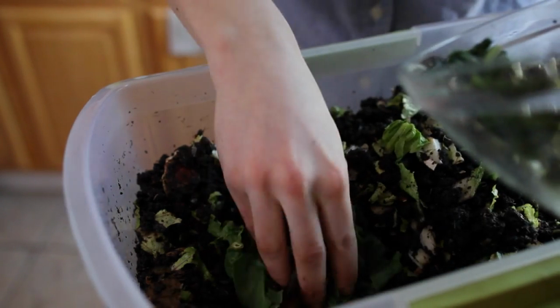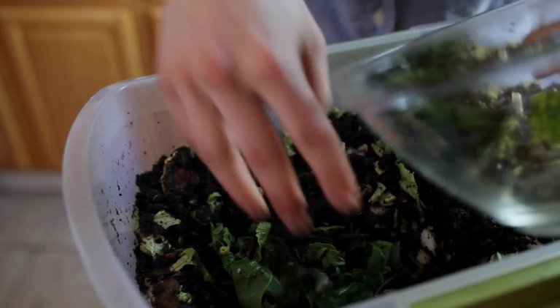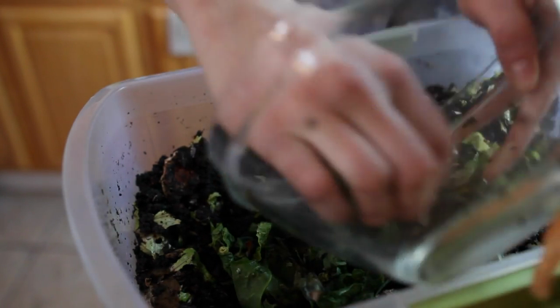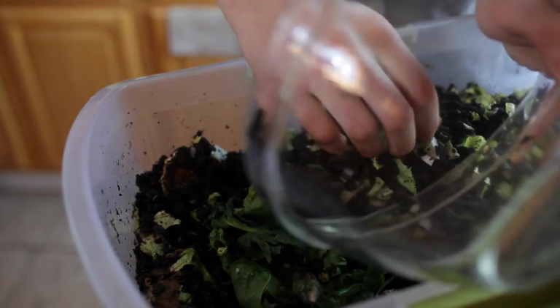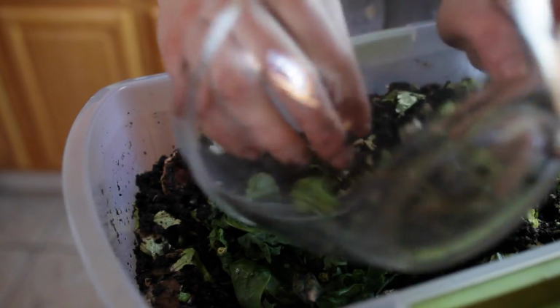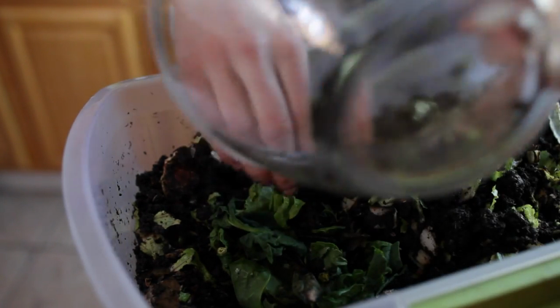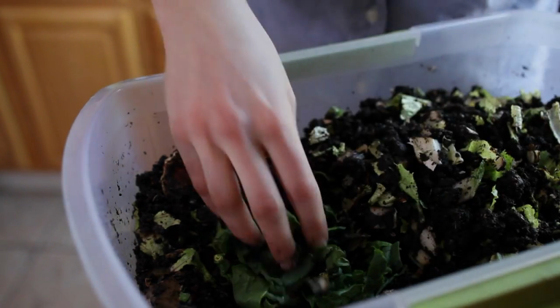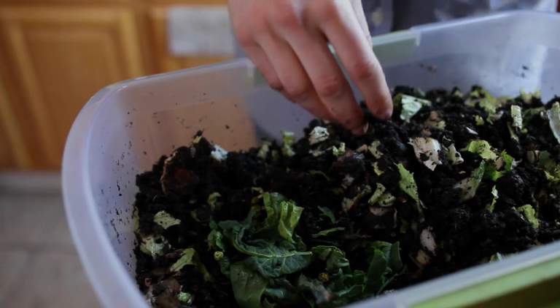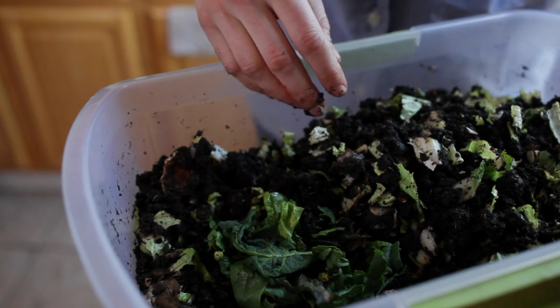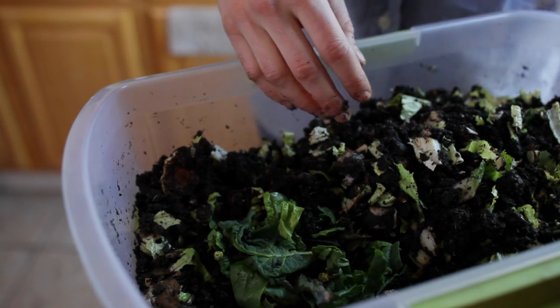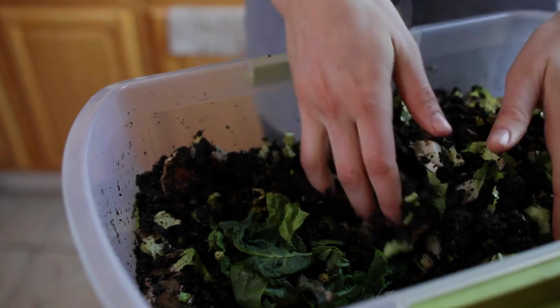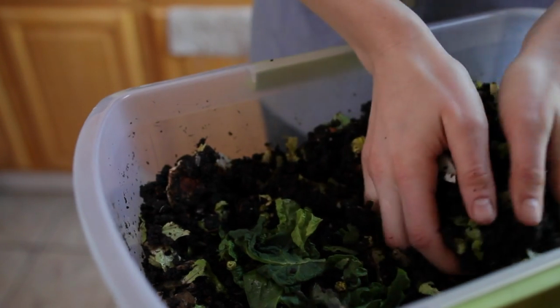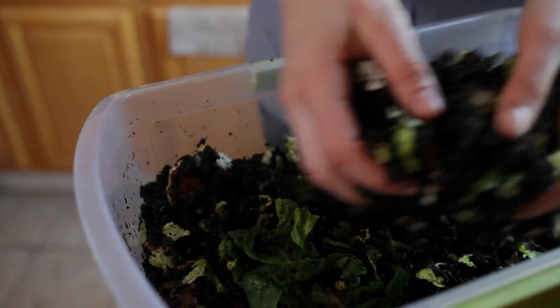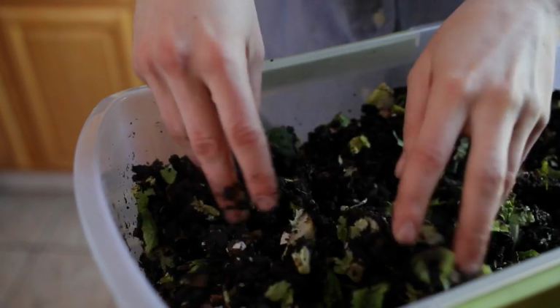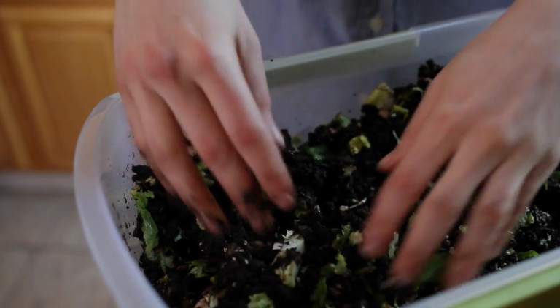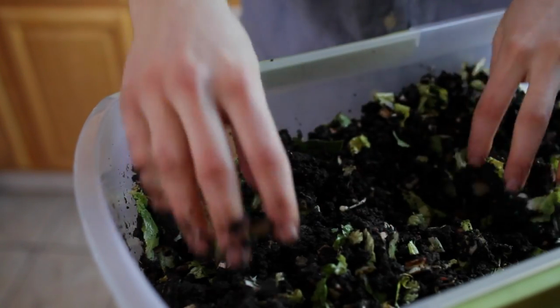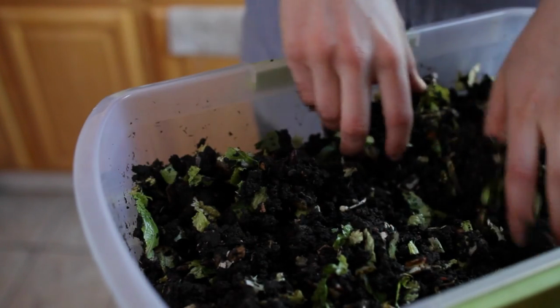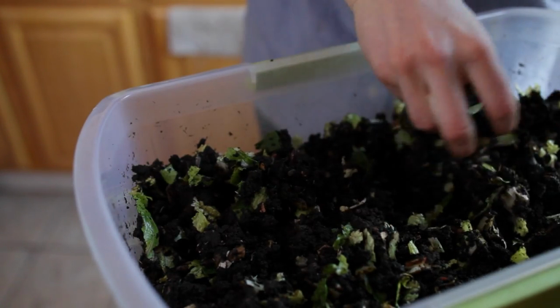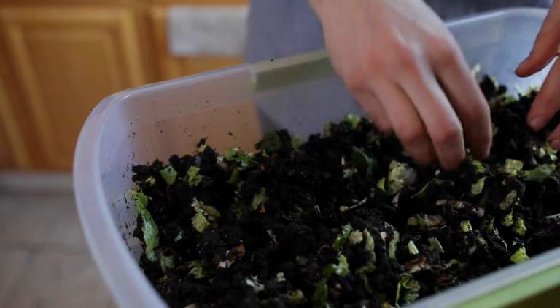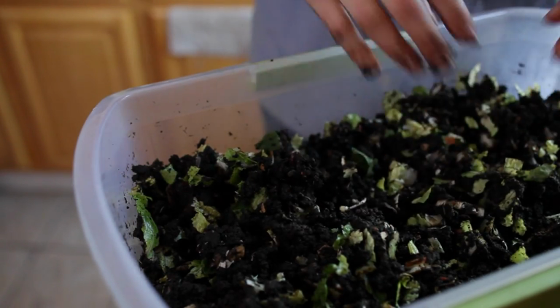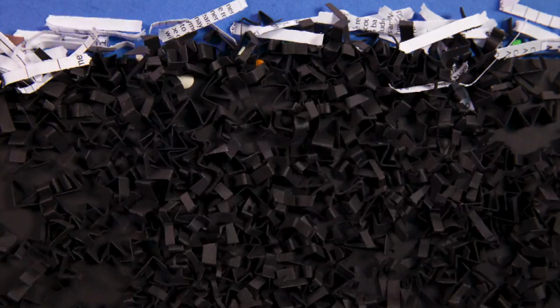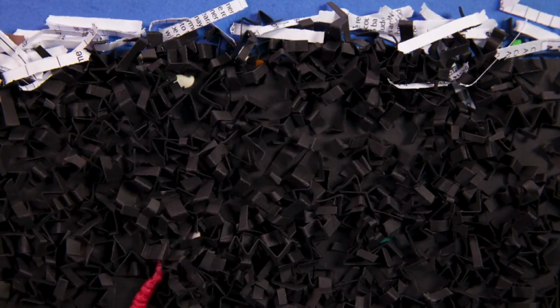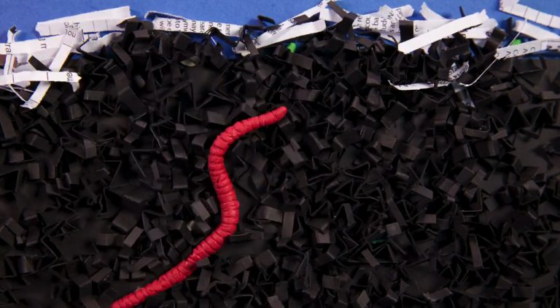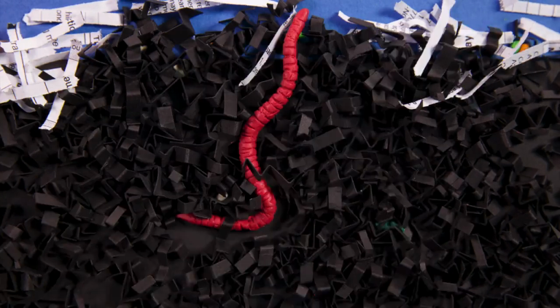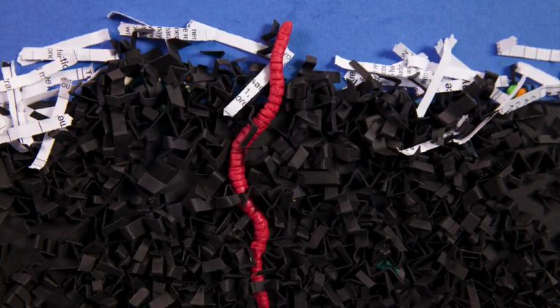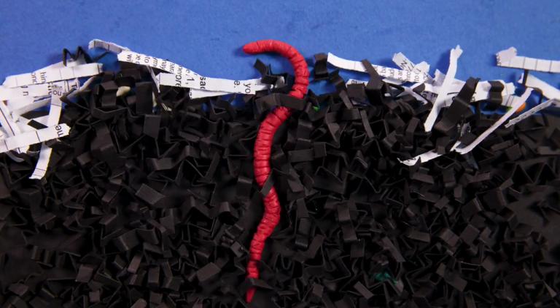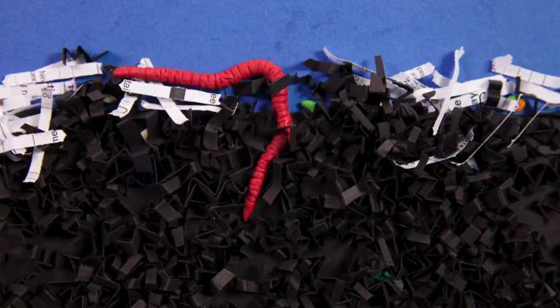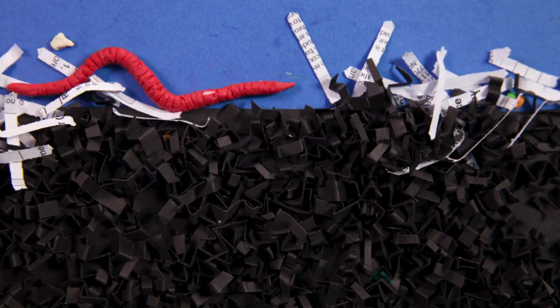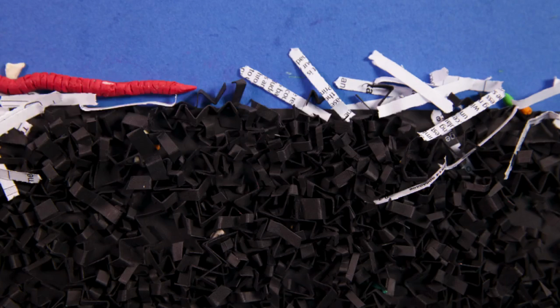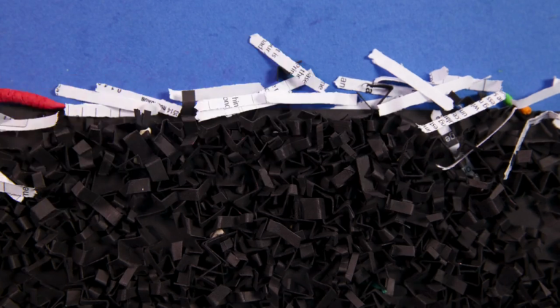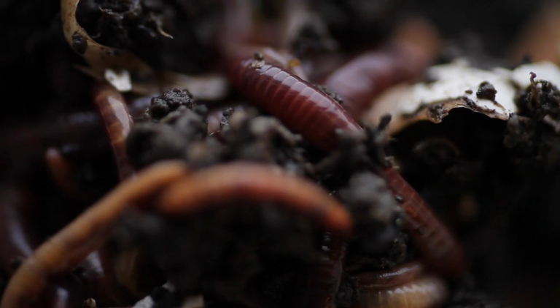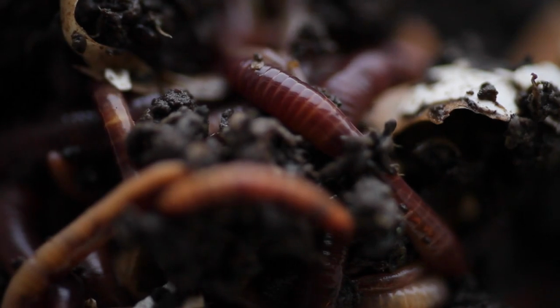The only time that the worm bin might start smelling is if you're not doing it right. You might be overfeeding the worms, and that causes the food to start rotting instead of breaking down. If they're trying to escape, it means that they're going to withstand any sunlight to try to find more food.